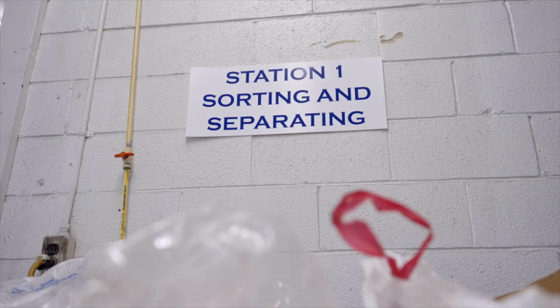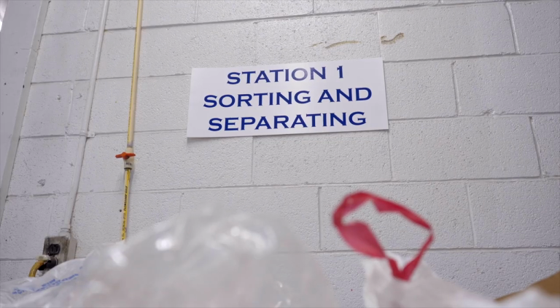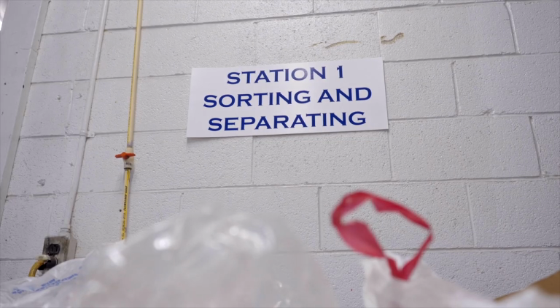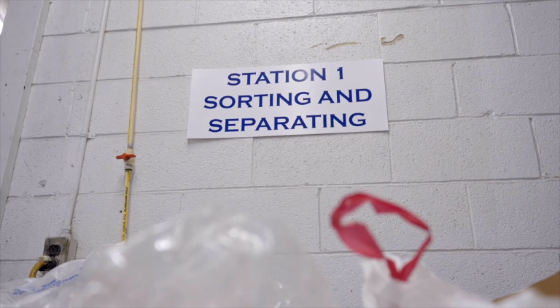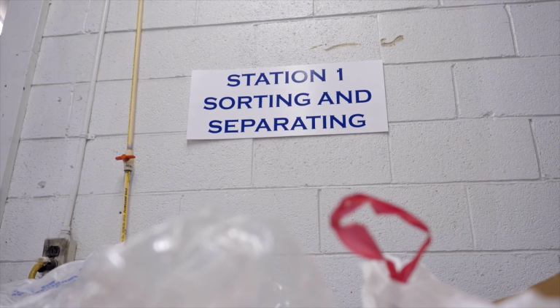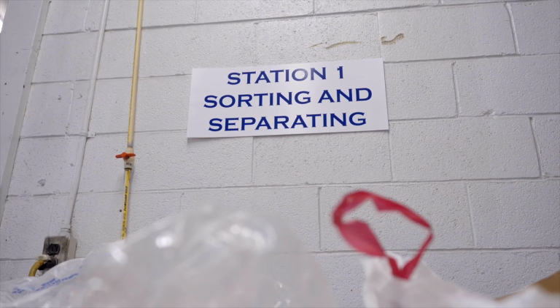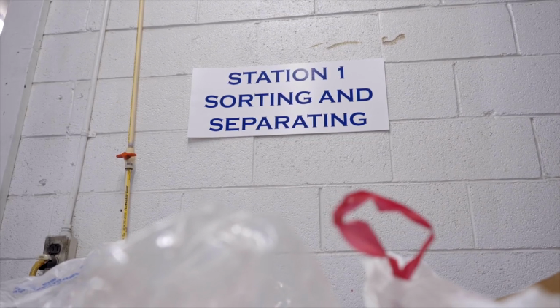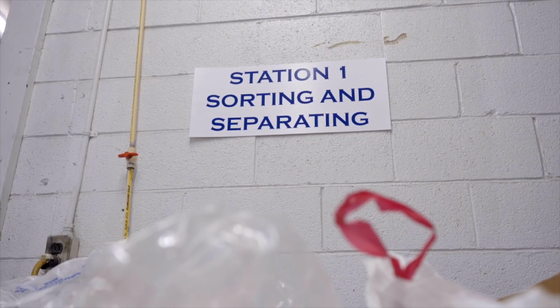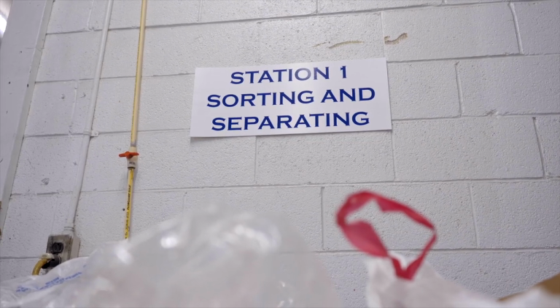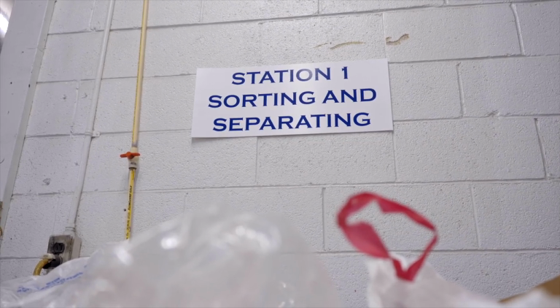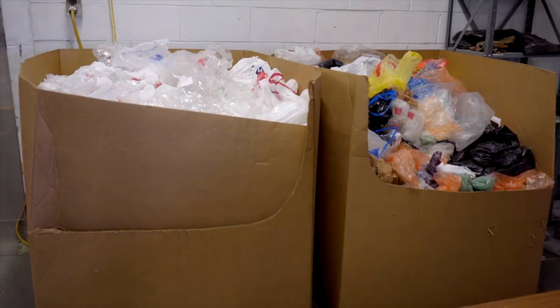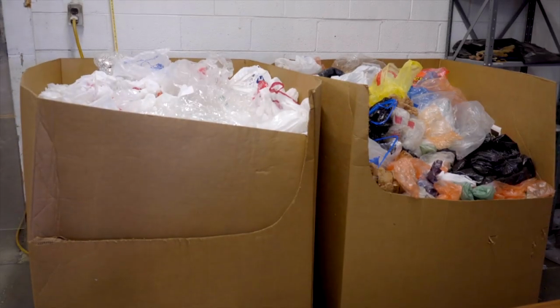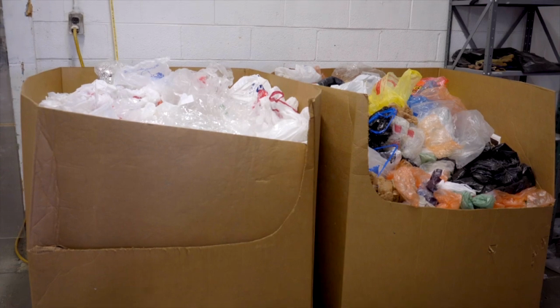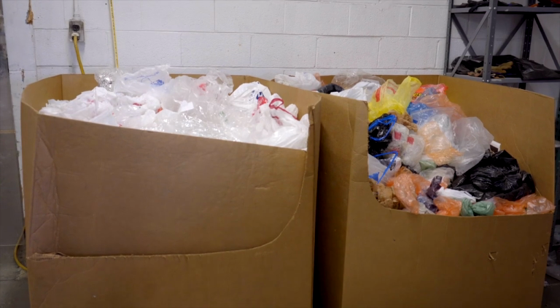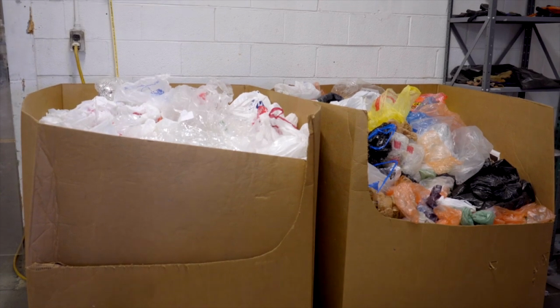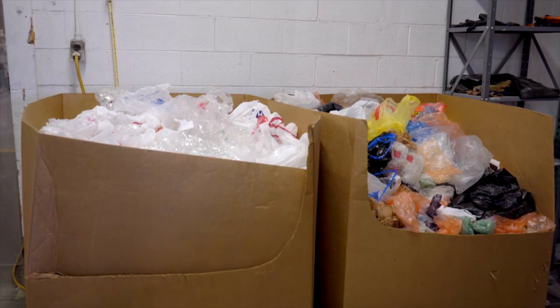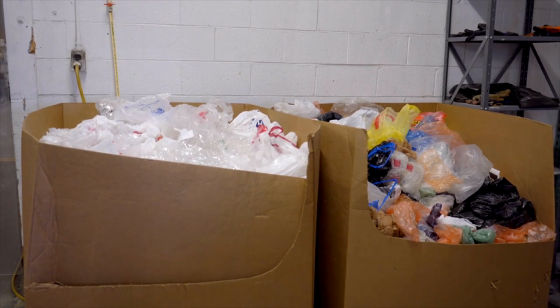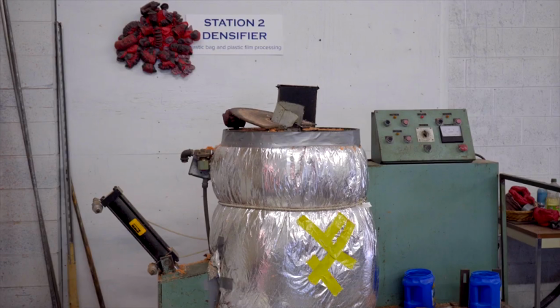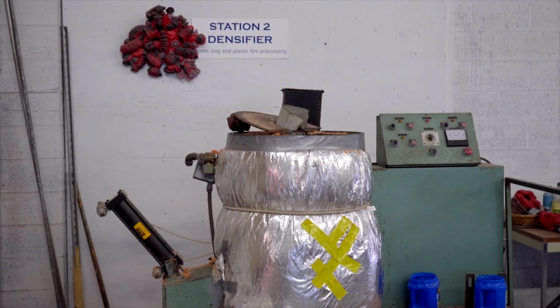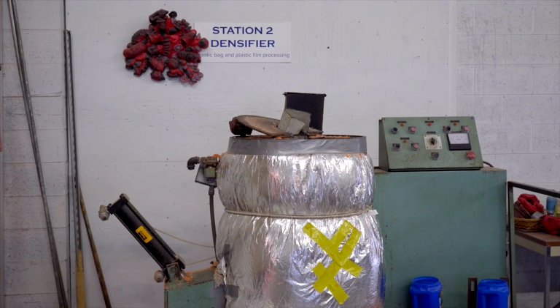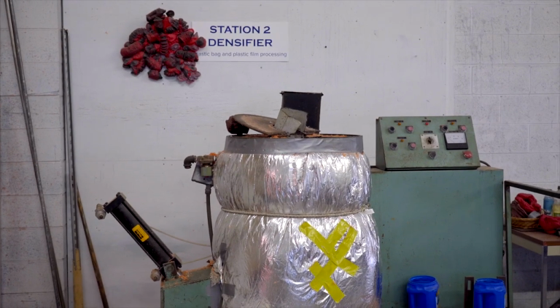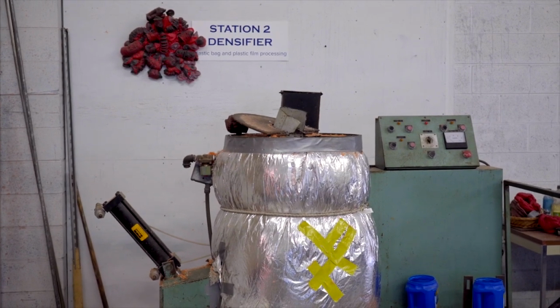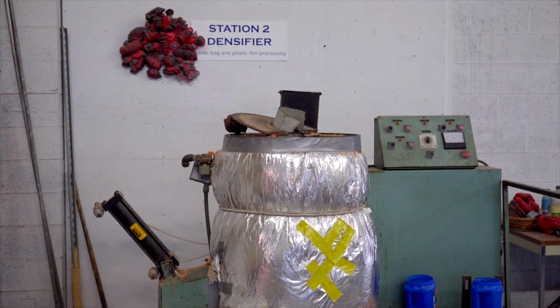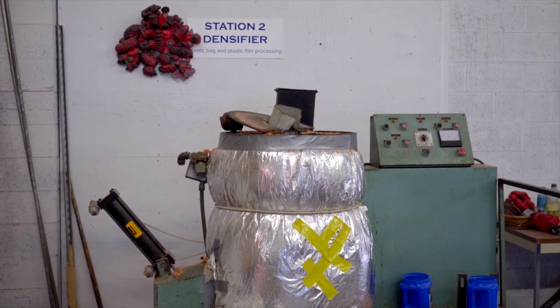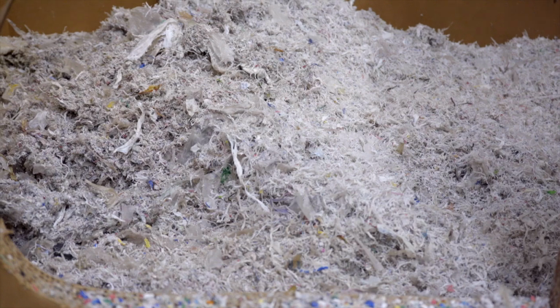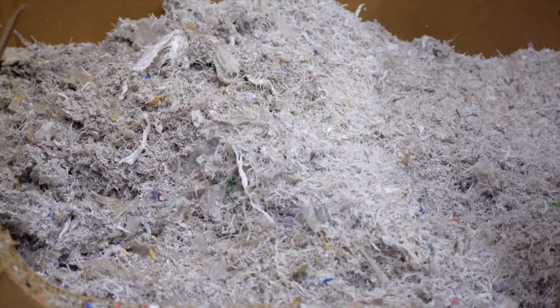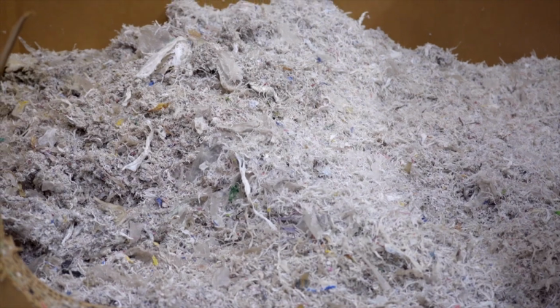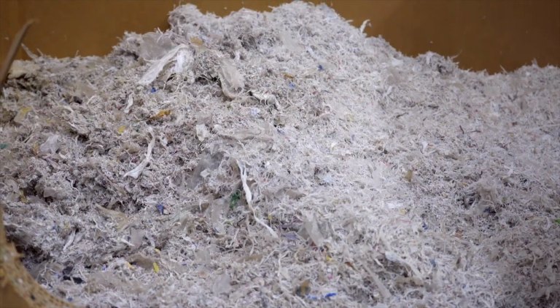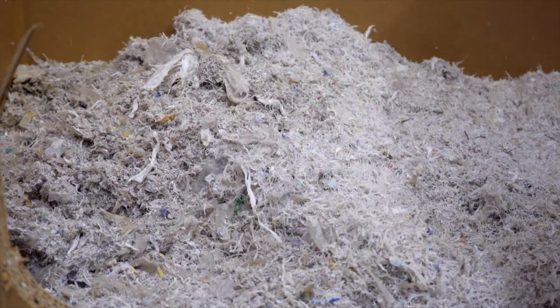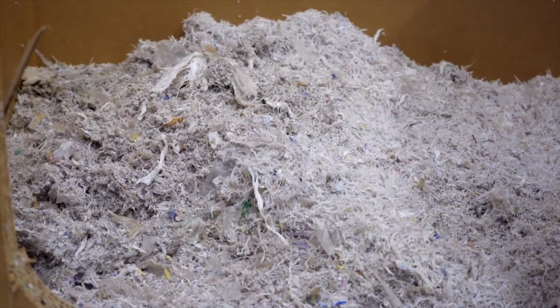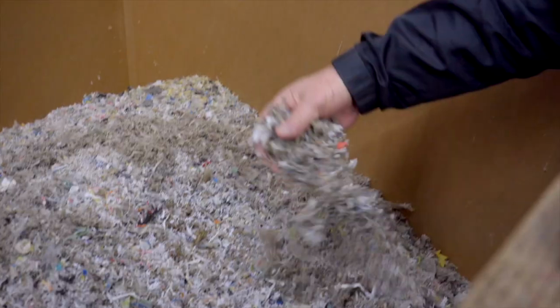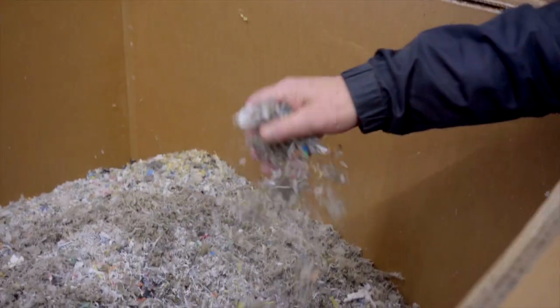Everything that comes into the facility goes through a sorting station where we separate bags of different colors. From there the plastic bags go to a machine called the densifier, which basically chops up the plastic bags into little tiny pieces.